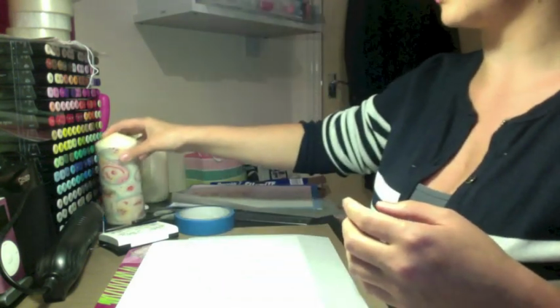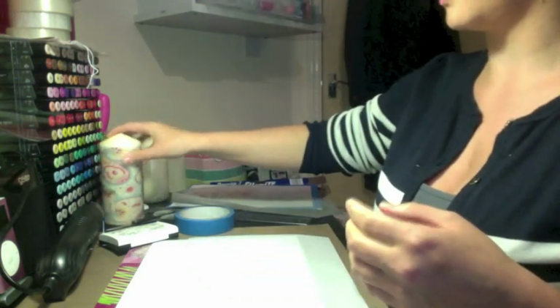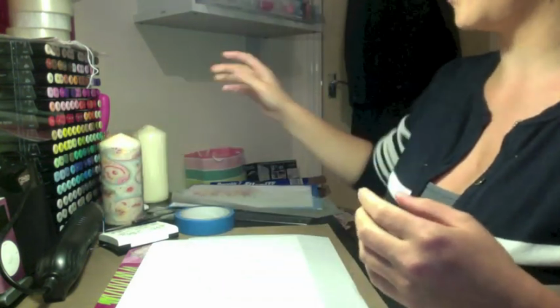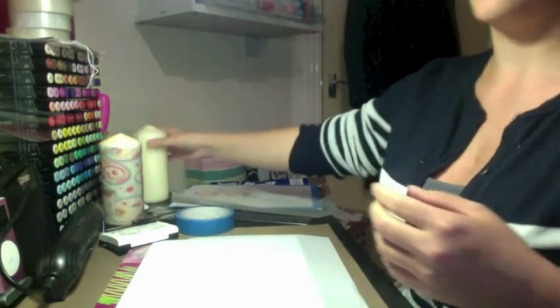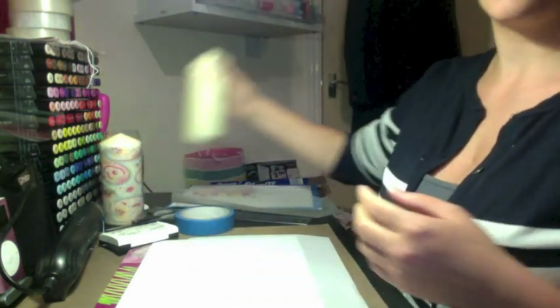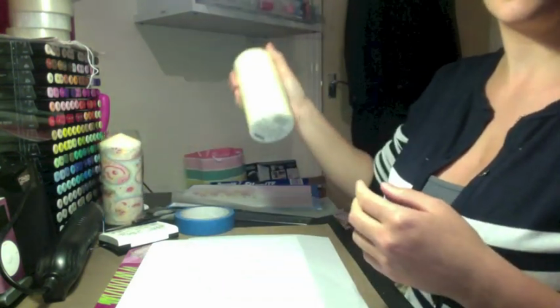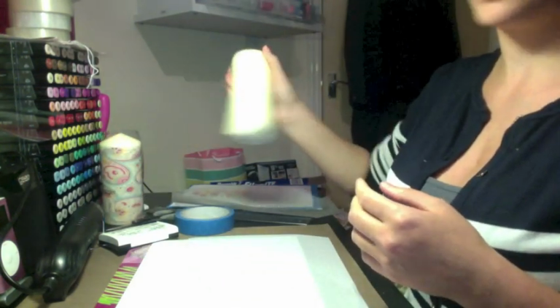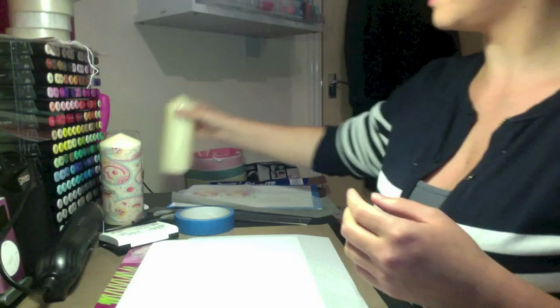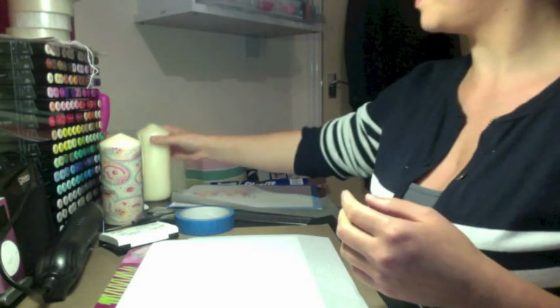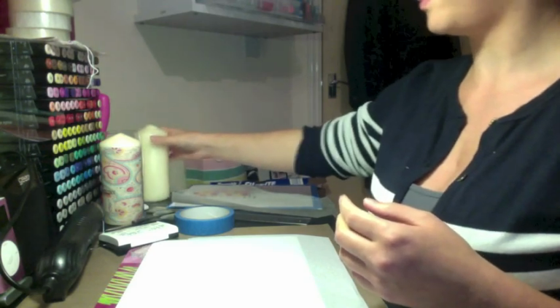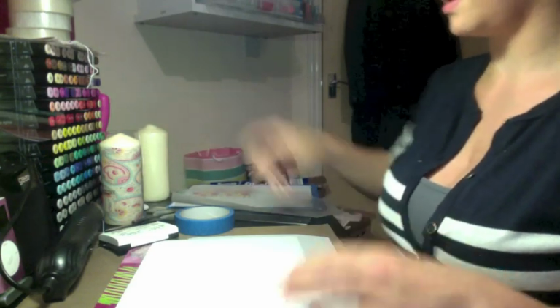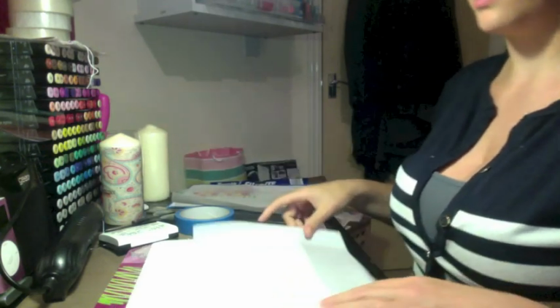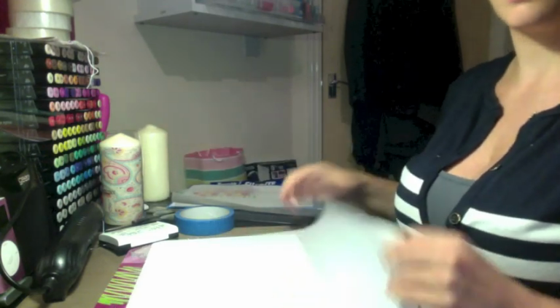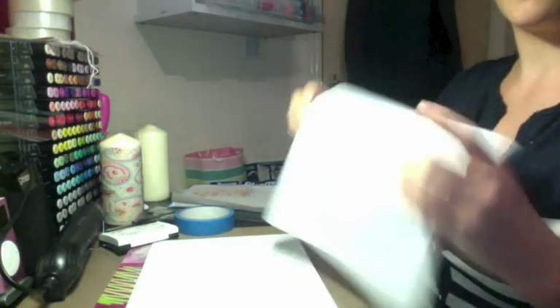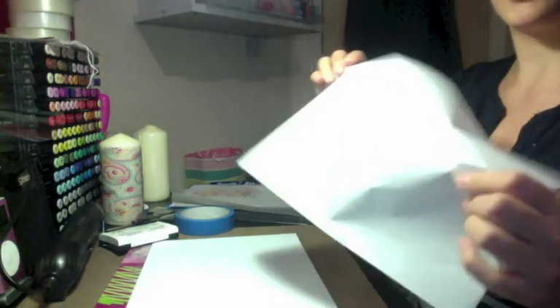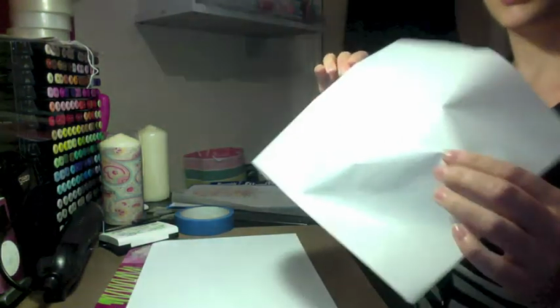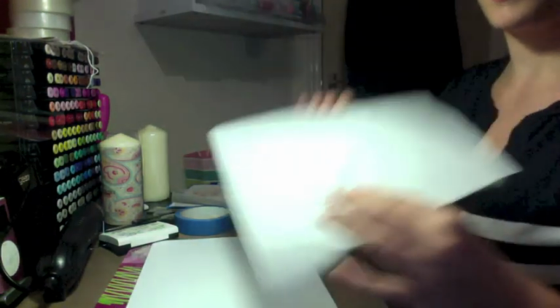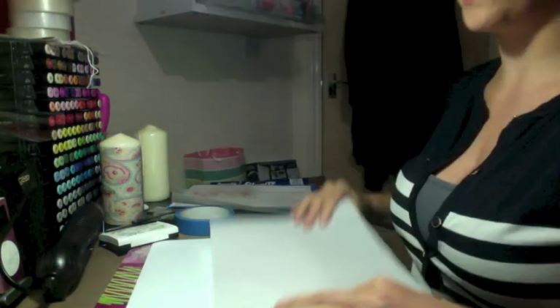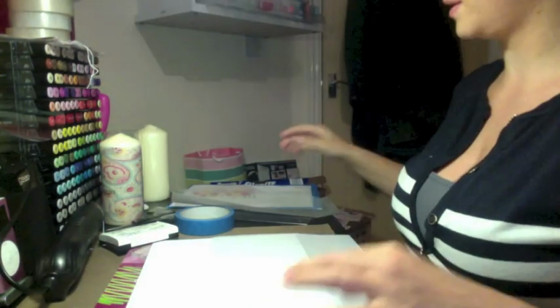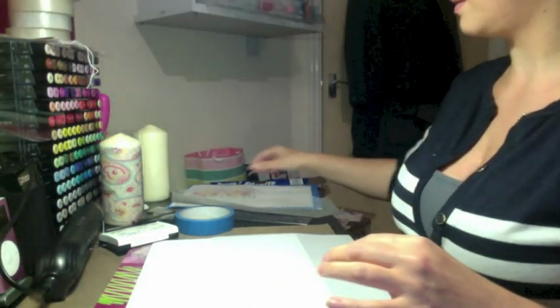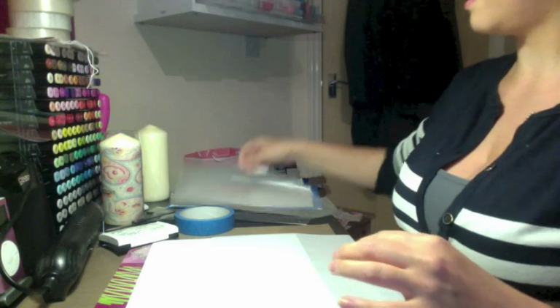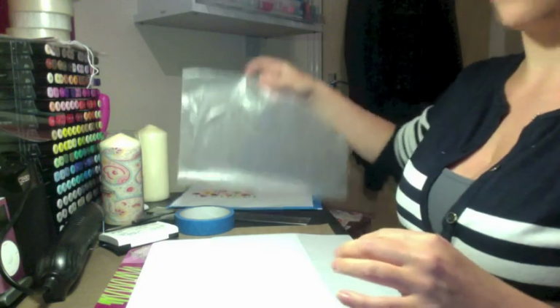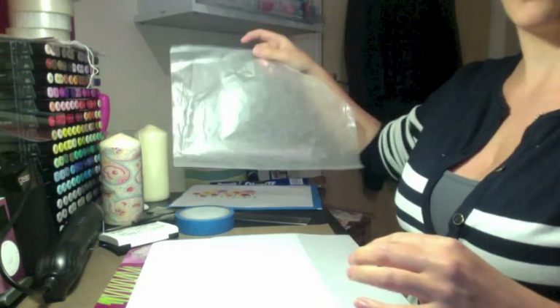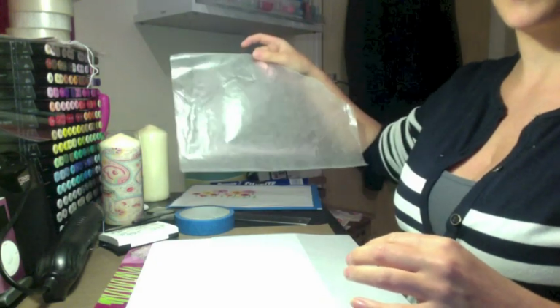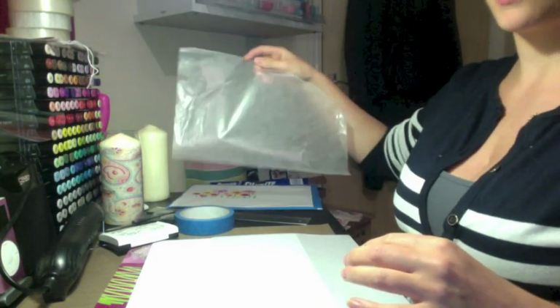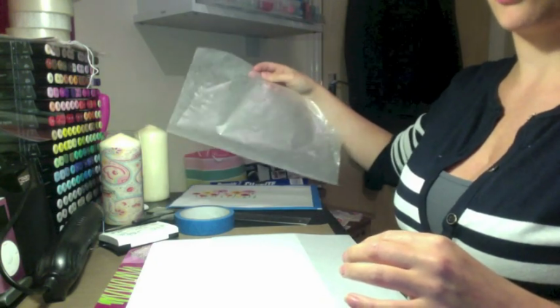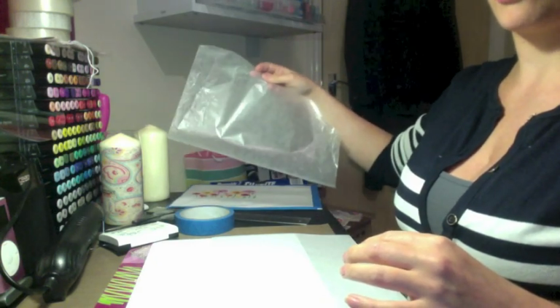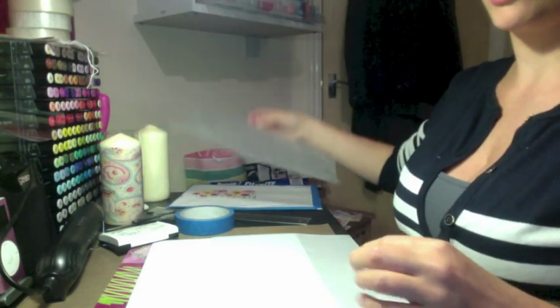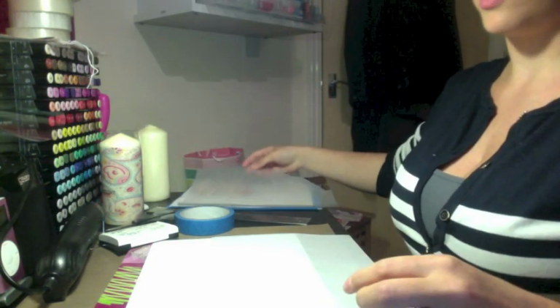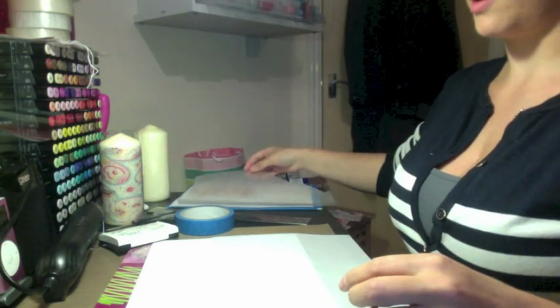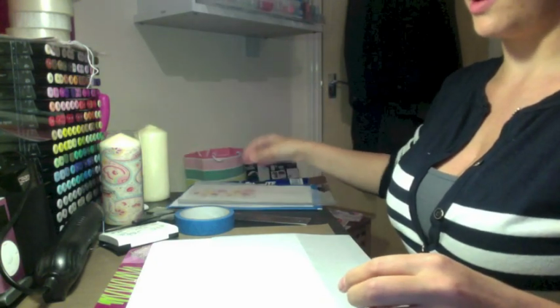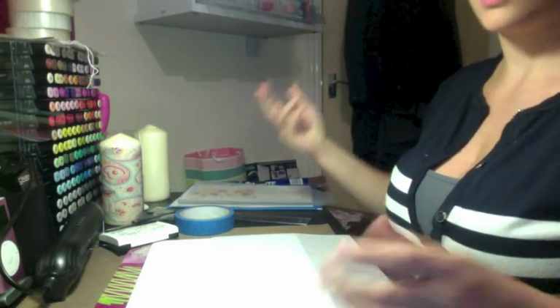First you're going to need a plain candle. You'll also need some tracing paper and you'll need some heatproof paper or wax paper and some colour.